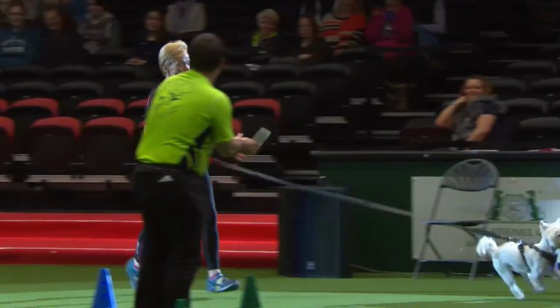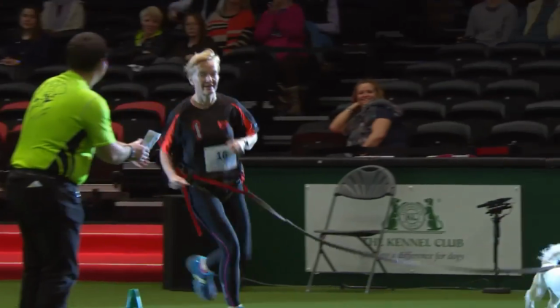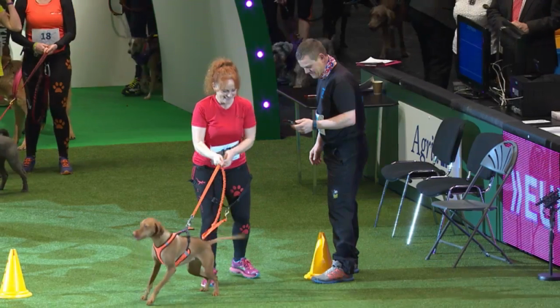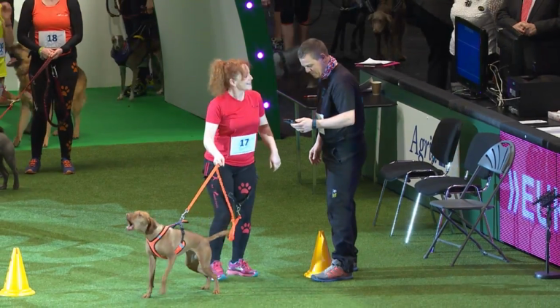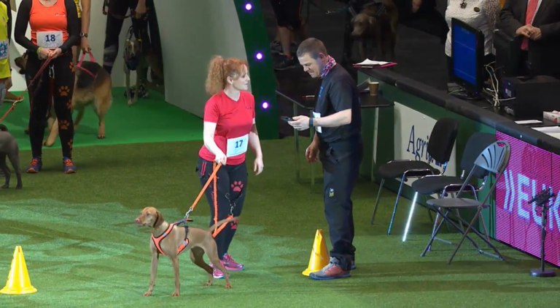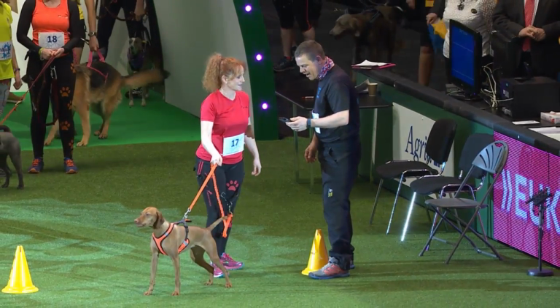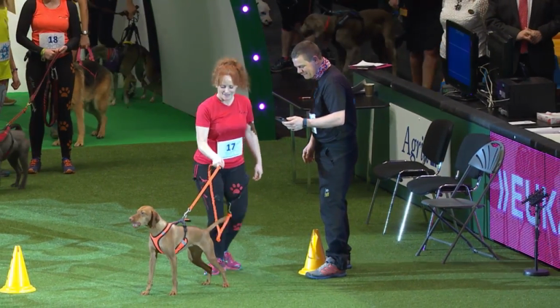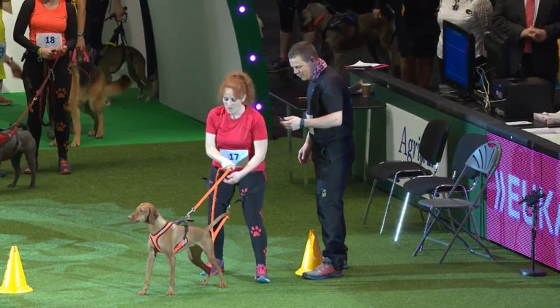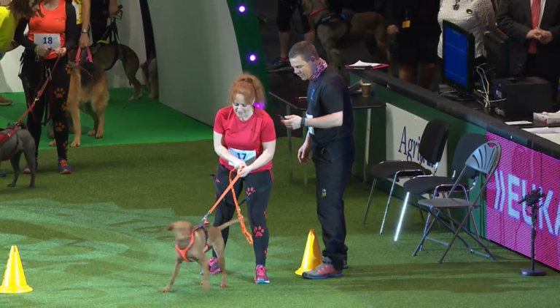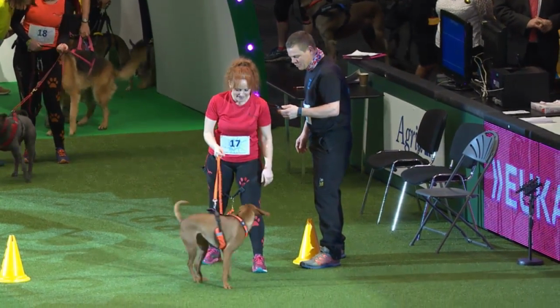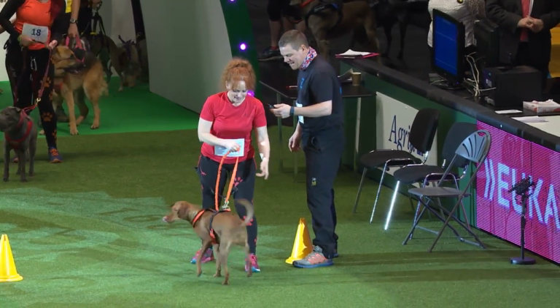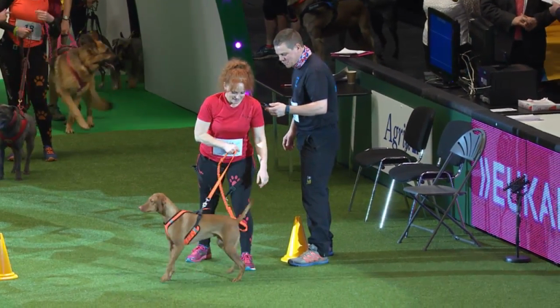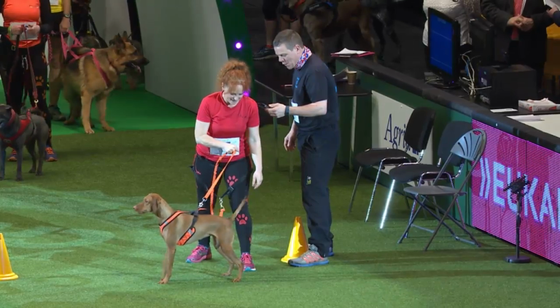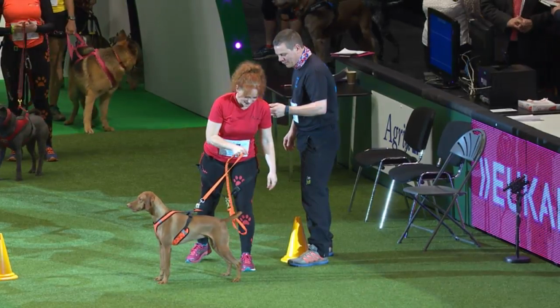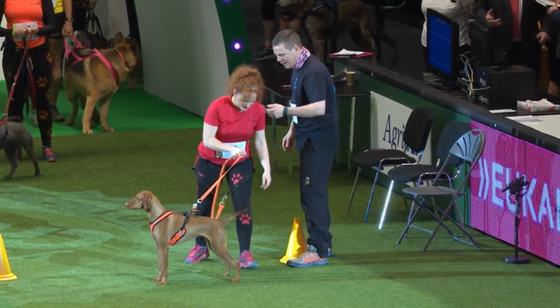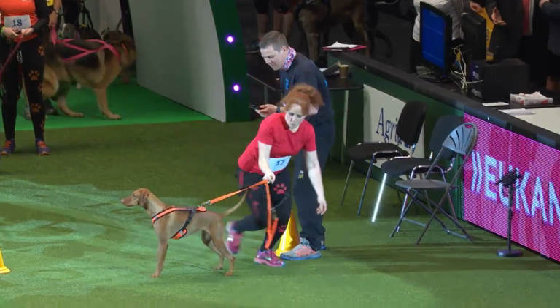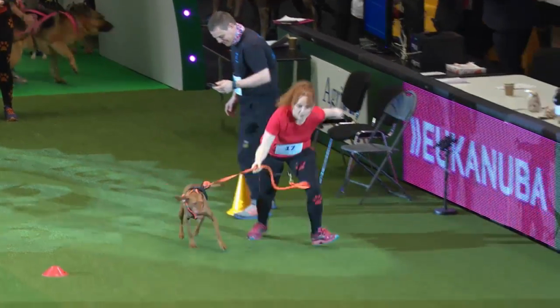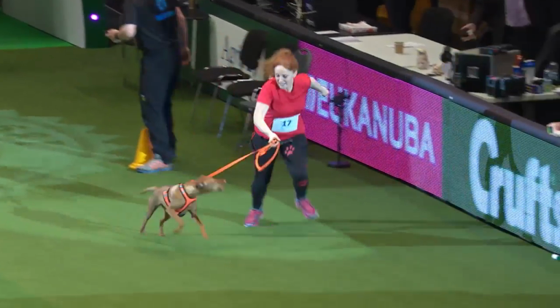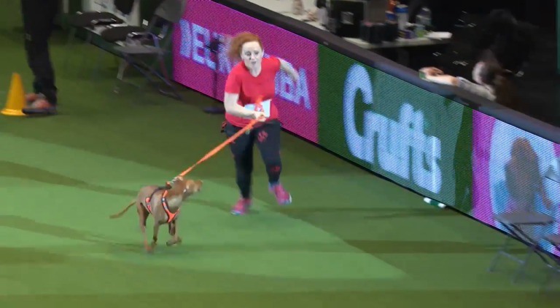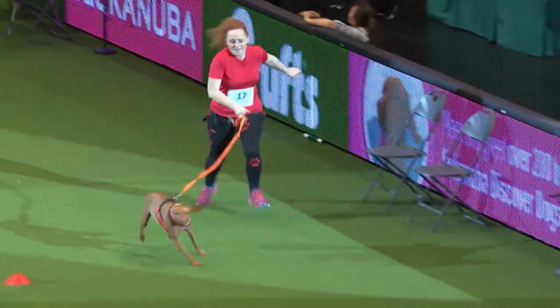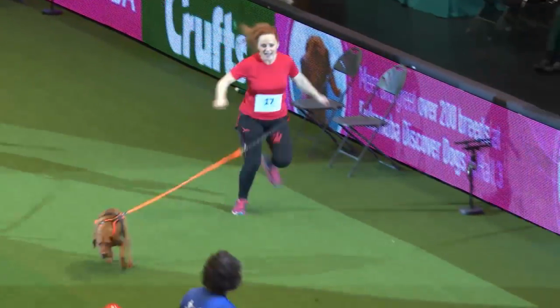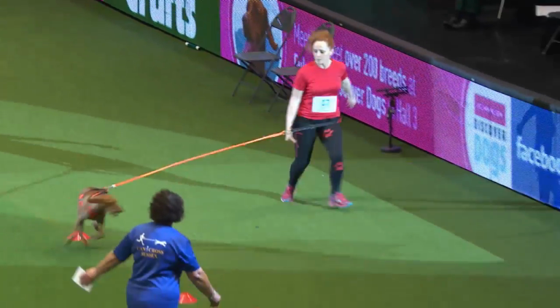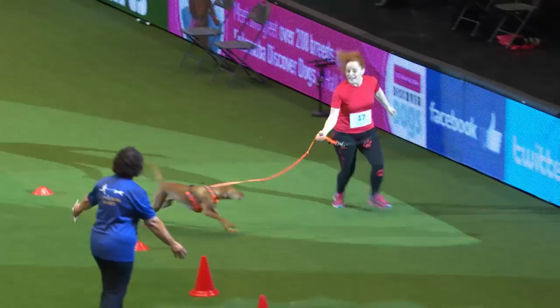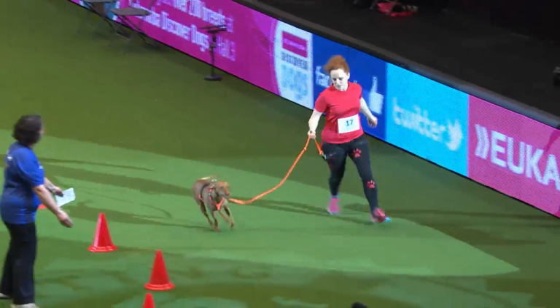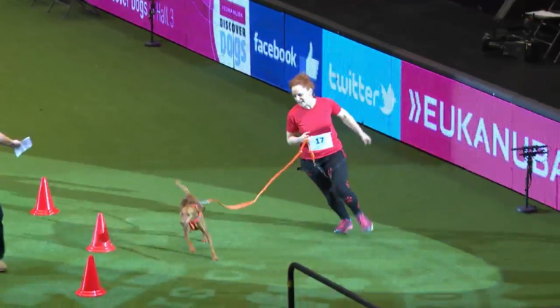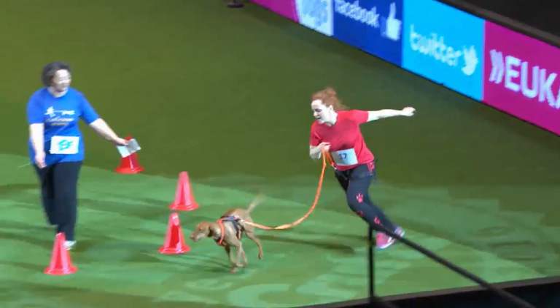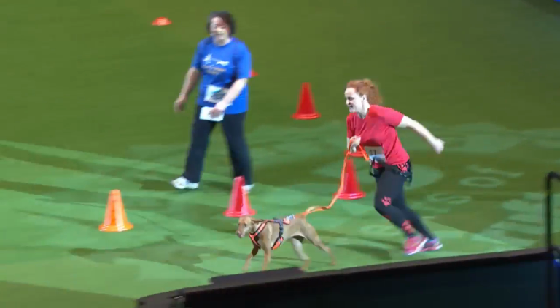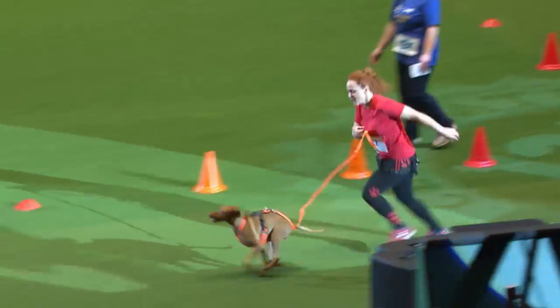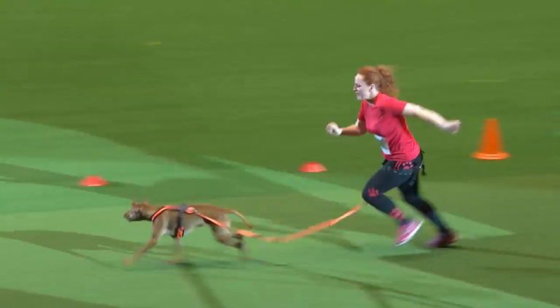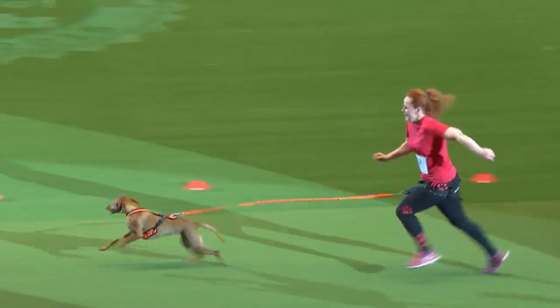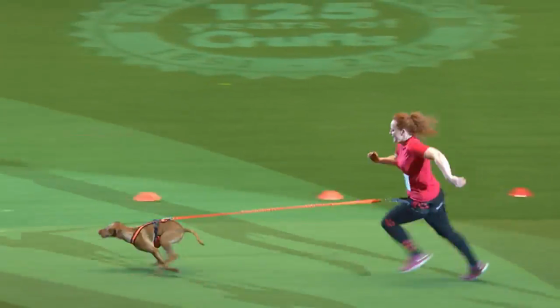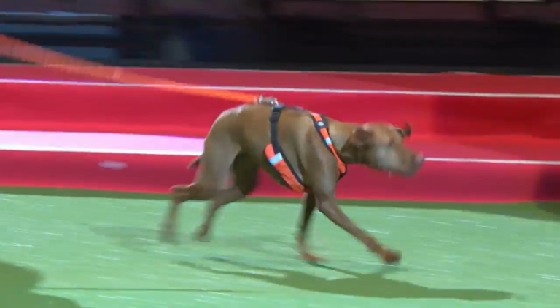We've got Nikki Randos here, who is from Kent Canicross, running with Fennett who usually comes to work with her — she works in events. She just says, 'I just wish I'd discovered canicross sooner.' He's fantastic.